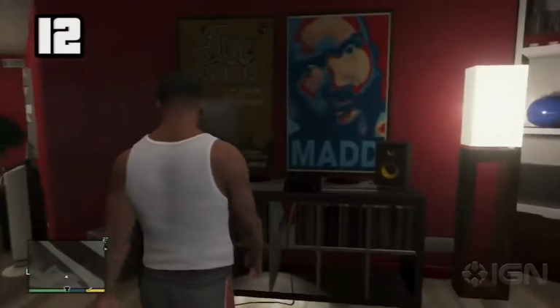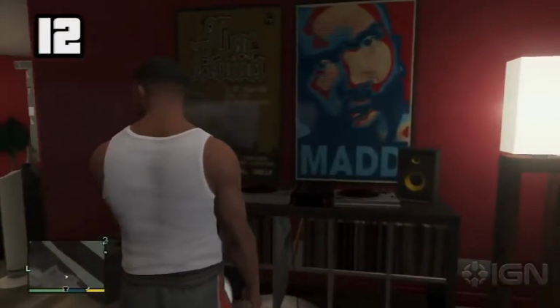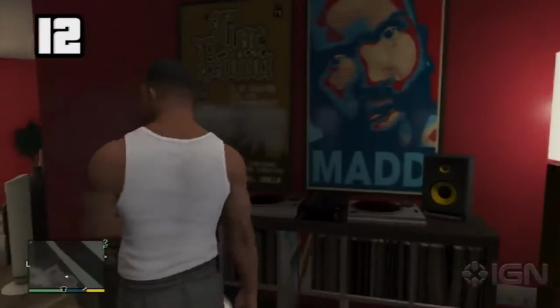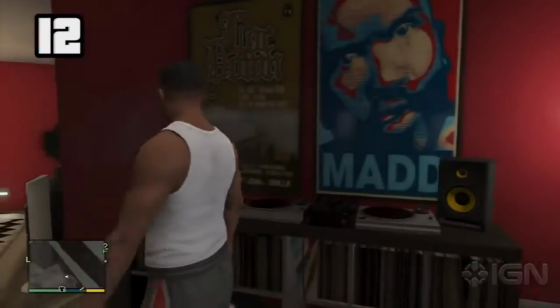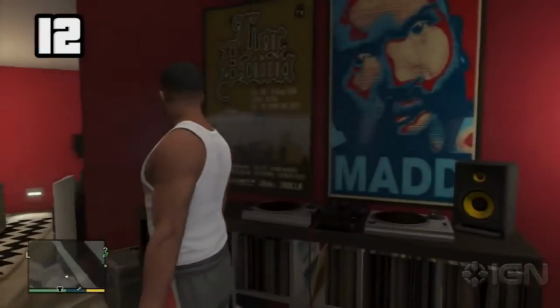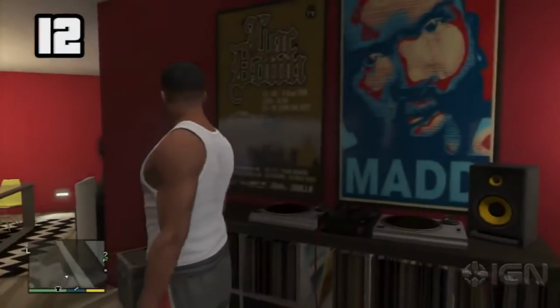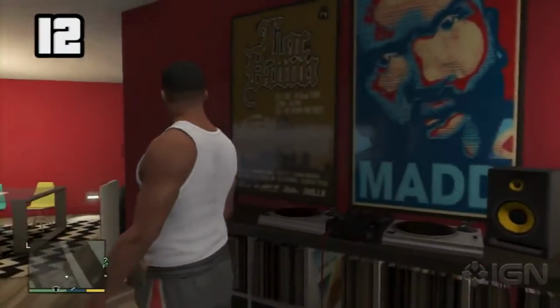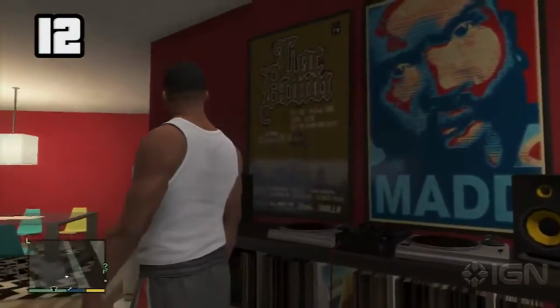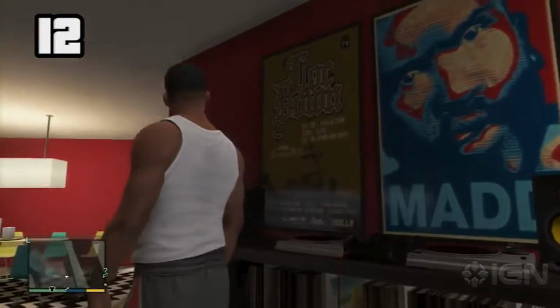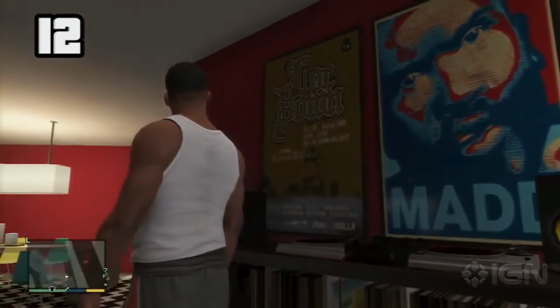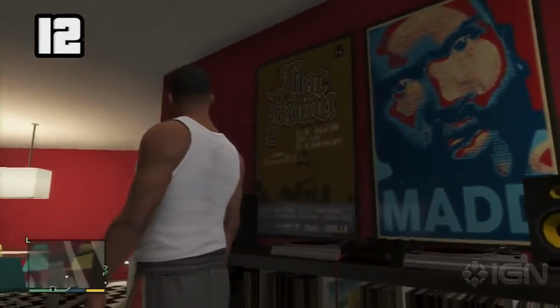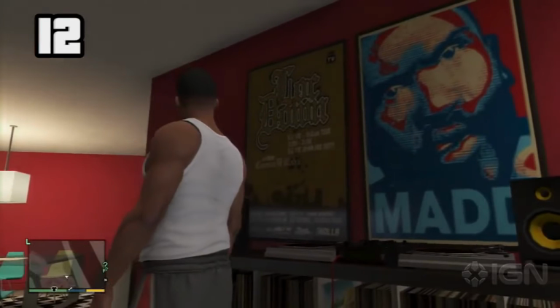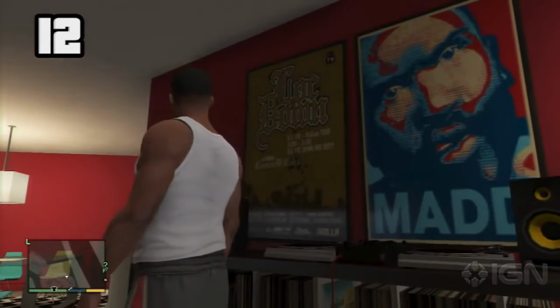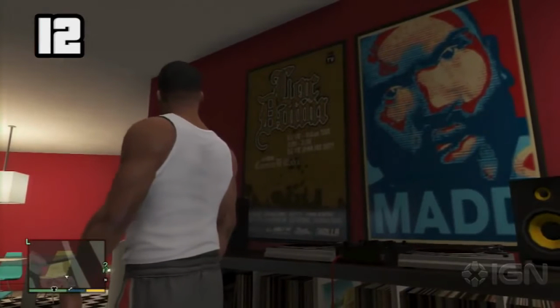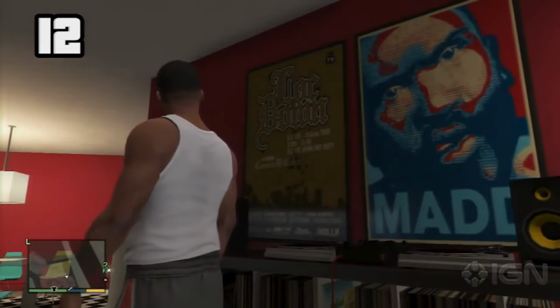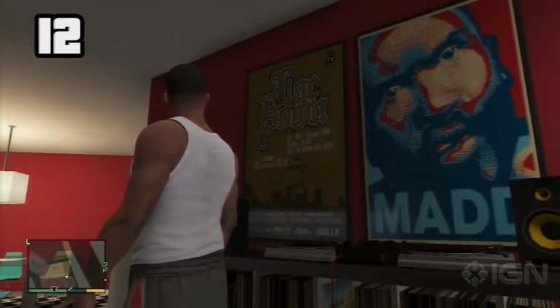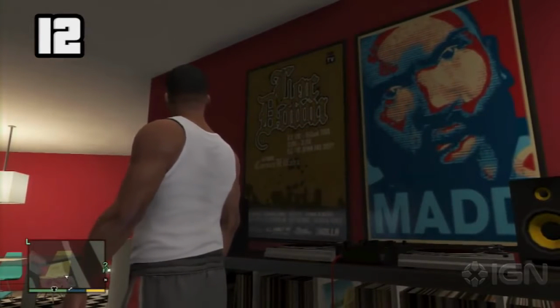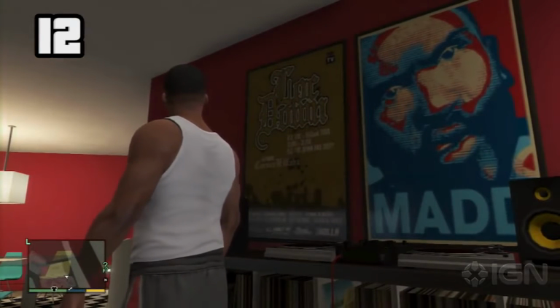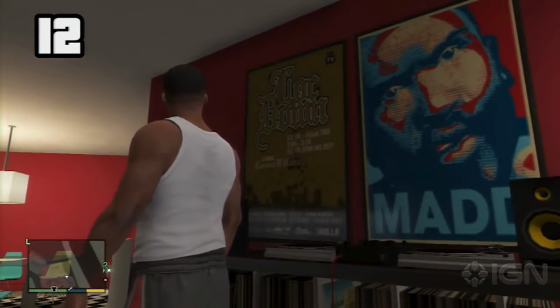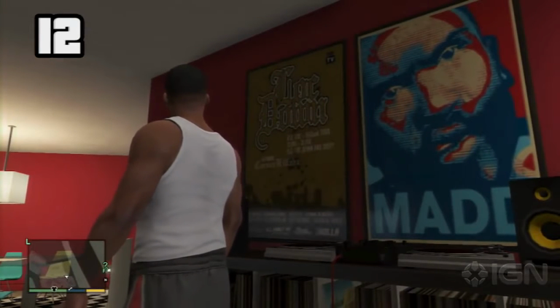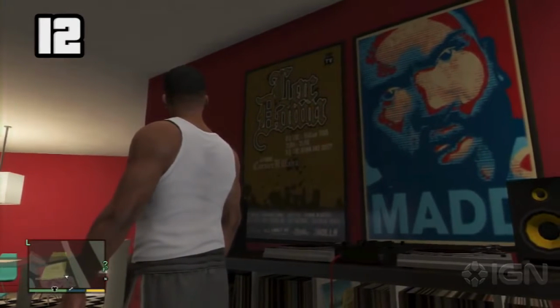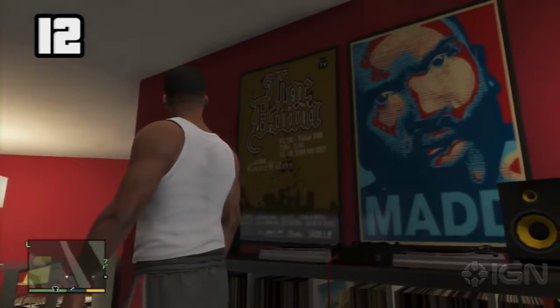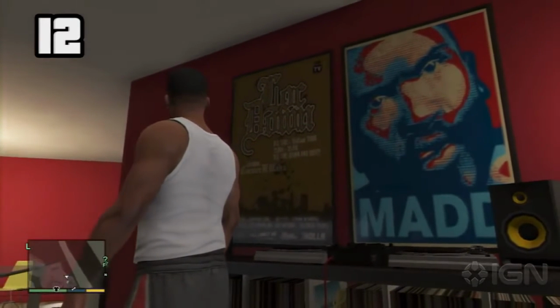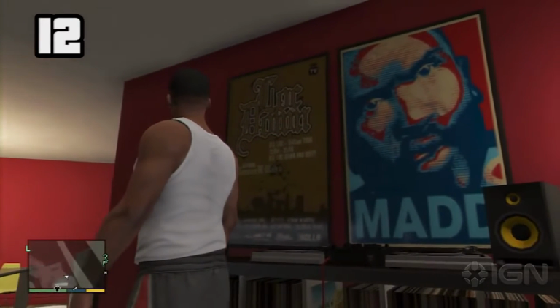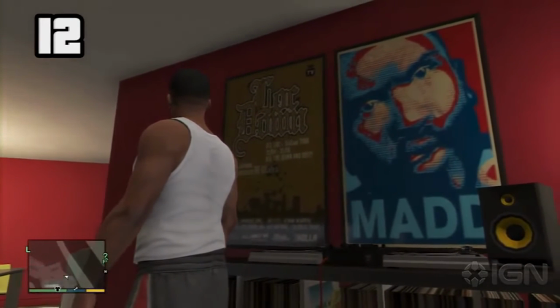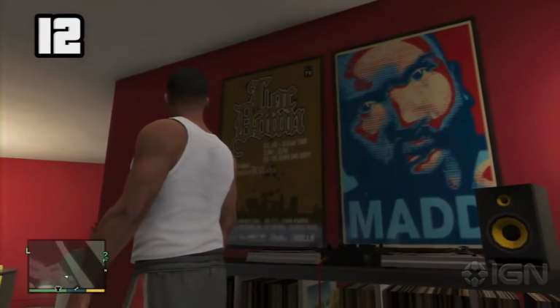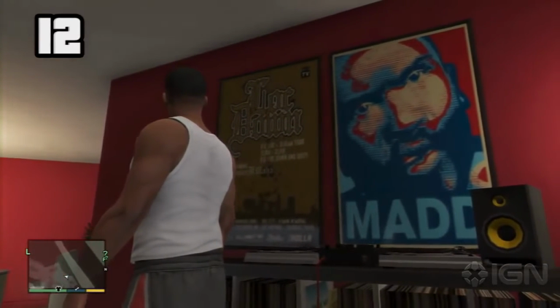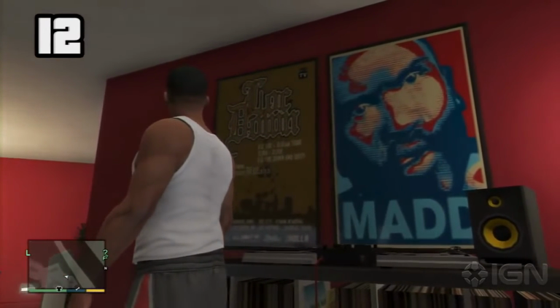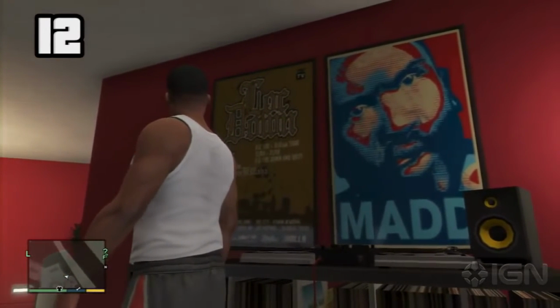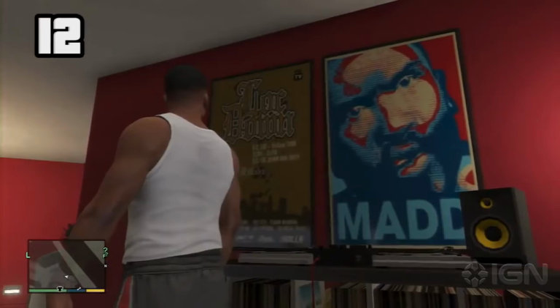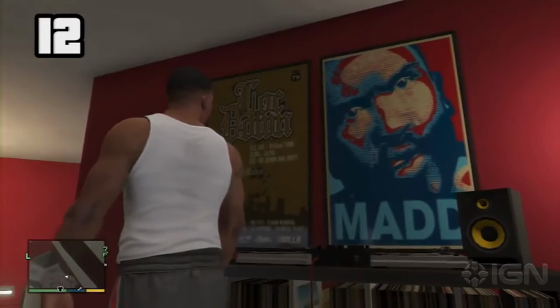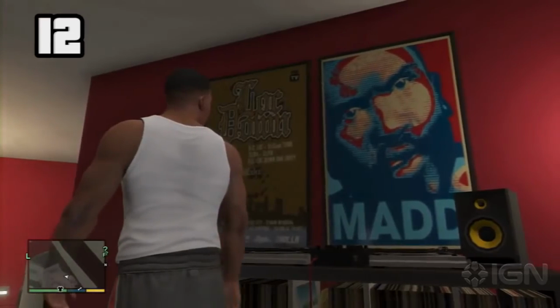Posters and records from Mad Dog and OG Loc Records can be found in Franklin's House on the Hill. This is another nod to characters from Grand Theft Auto: San Andreas.